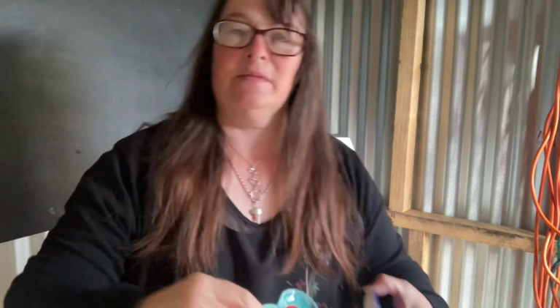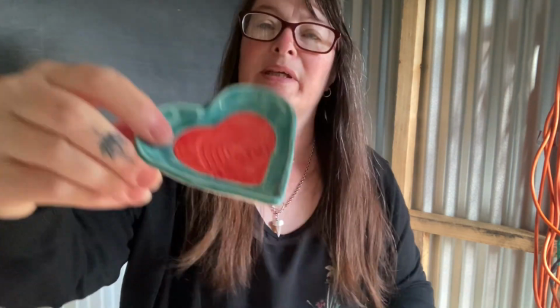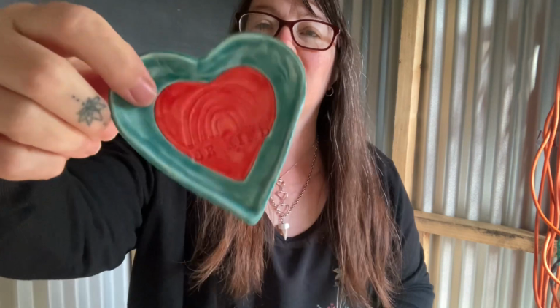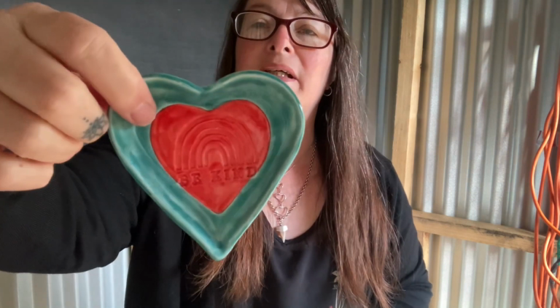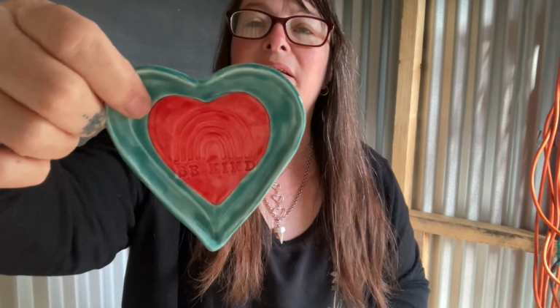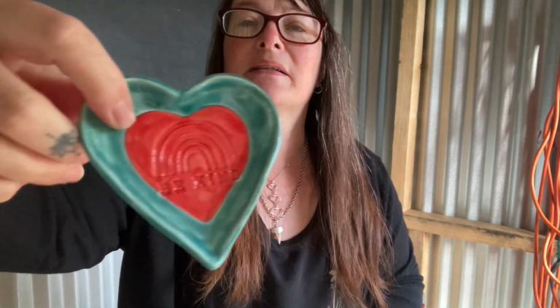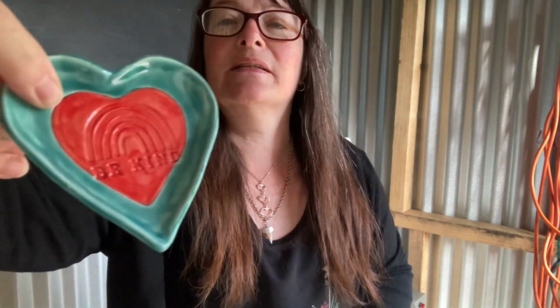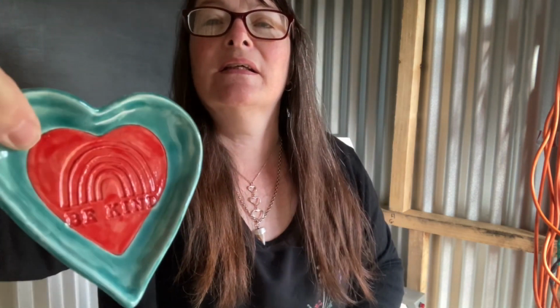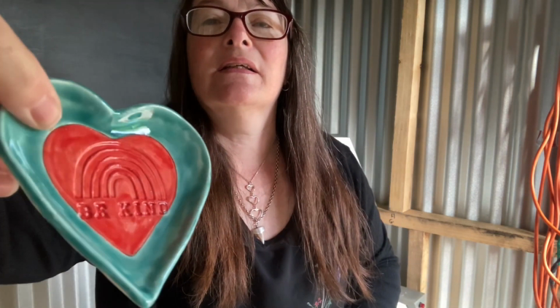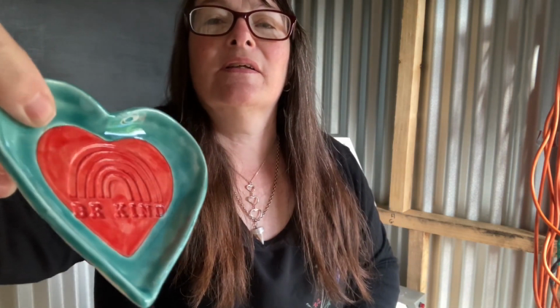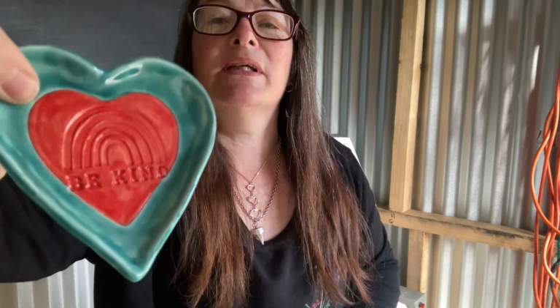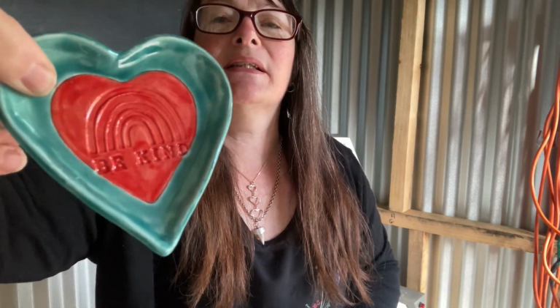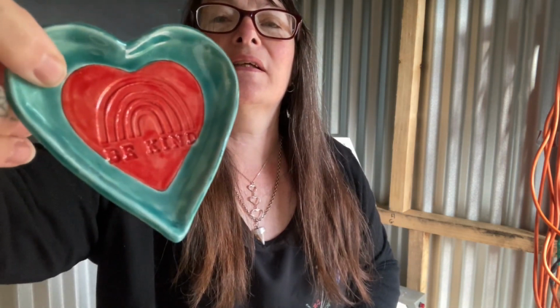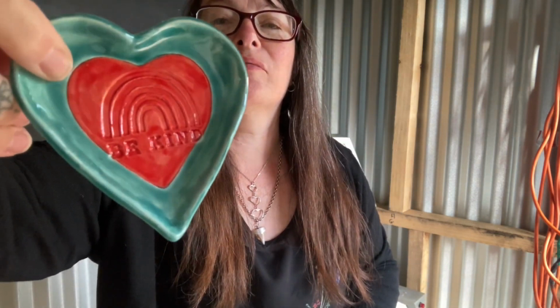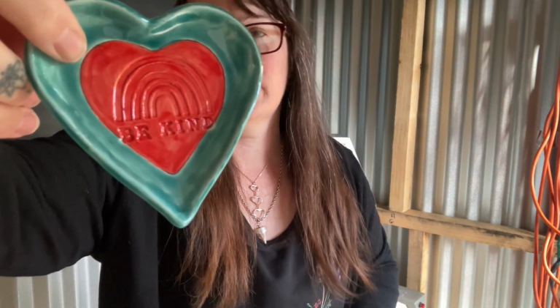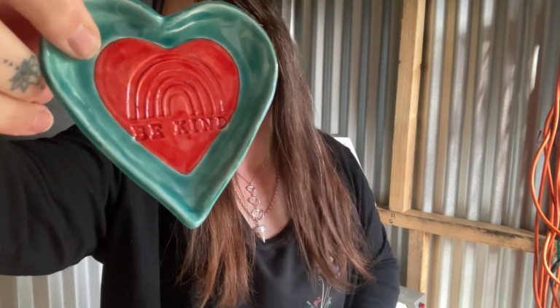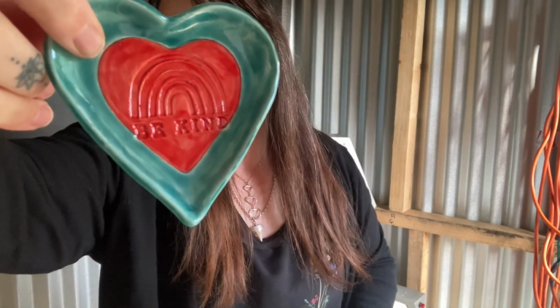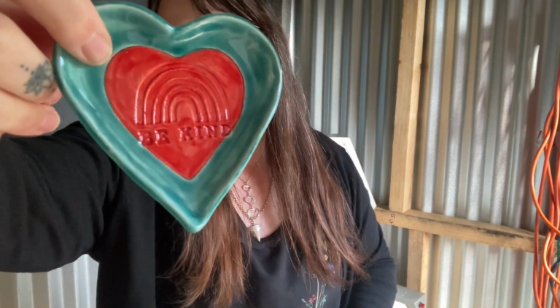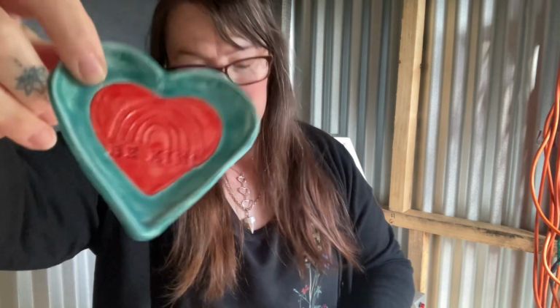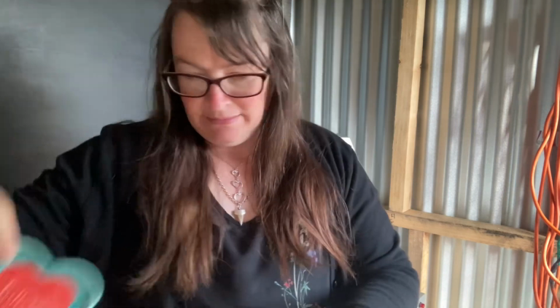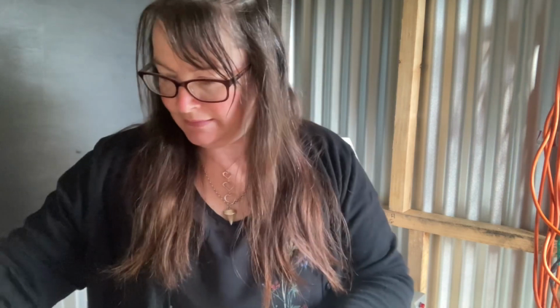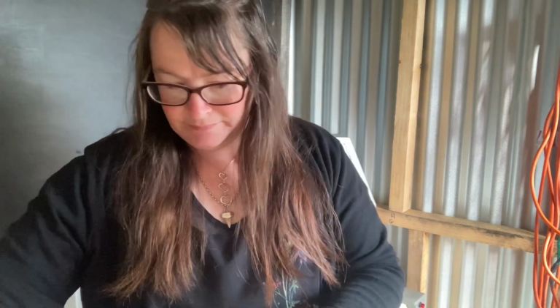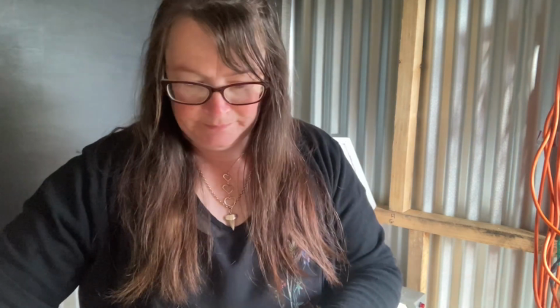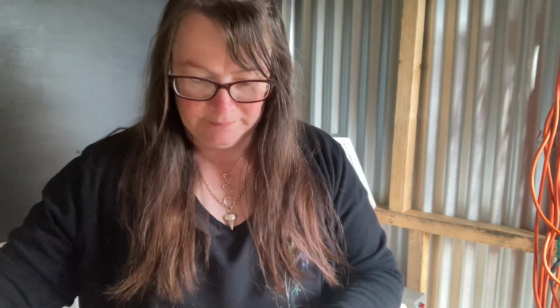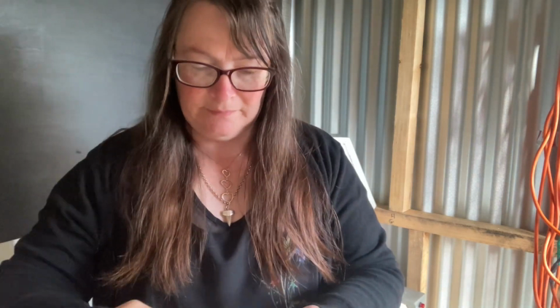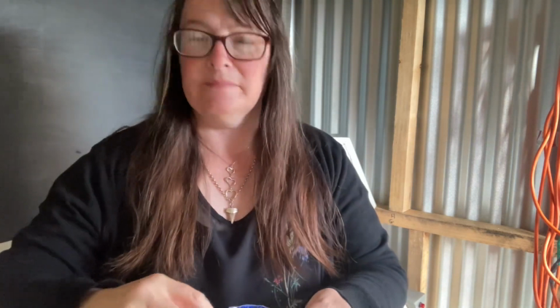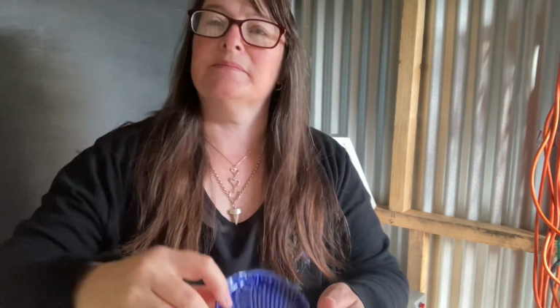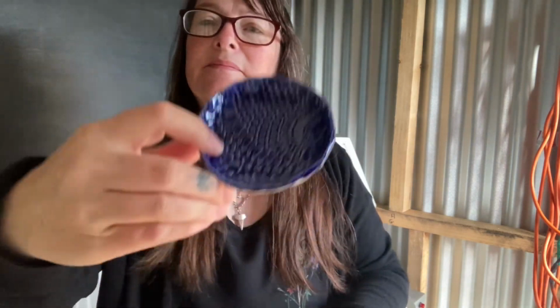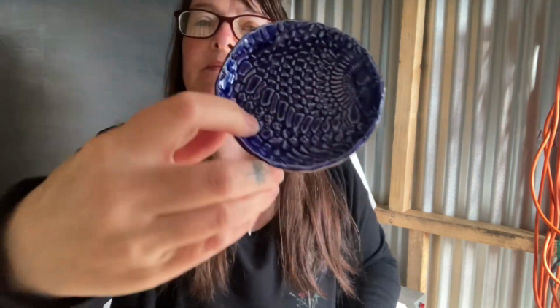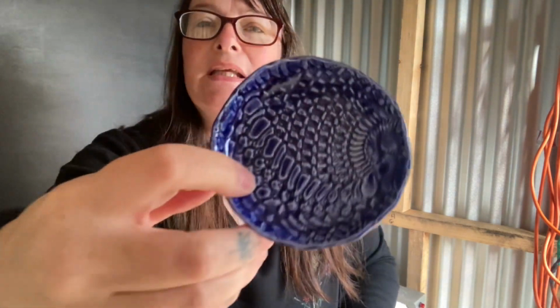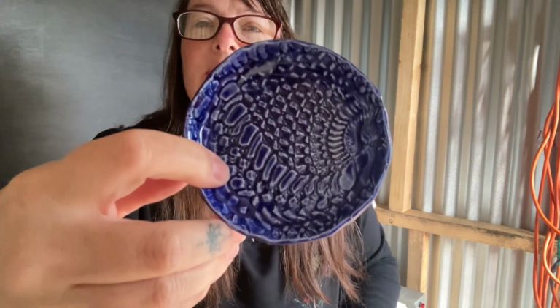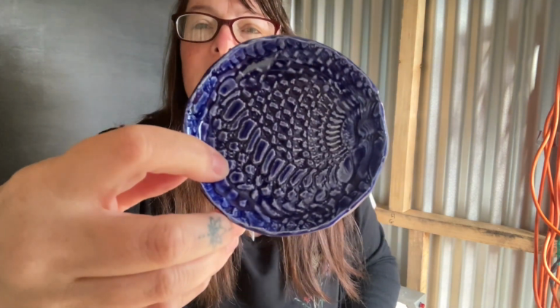A wee bee kind - I don't know if you can see the writing in that. Another wee bowl.